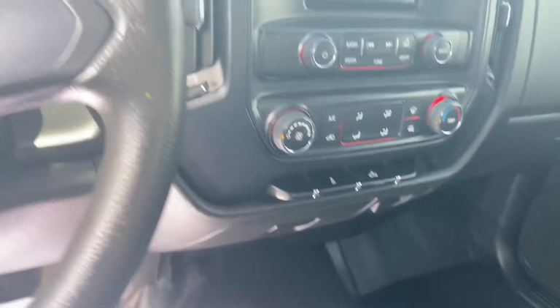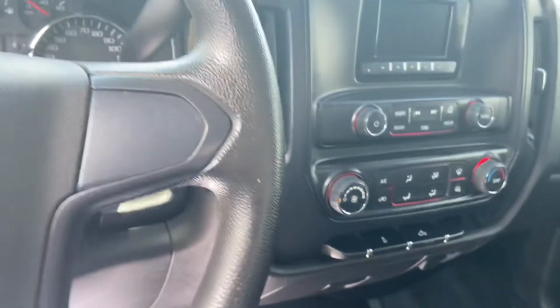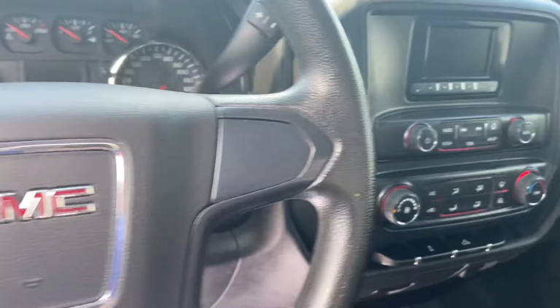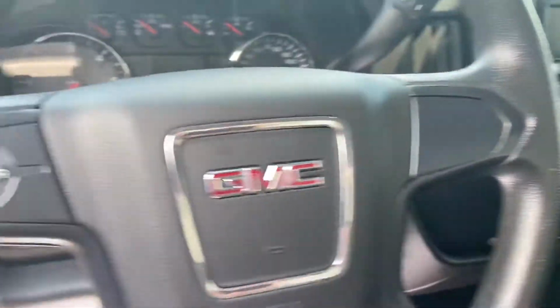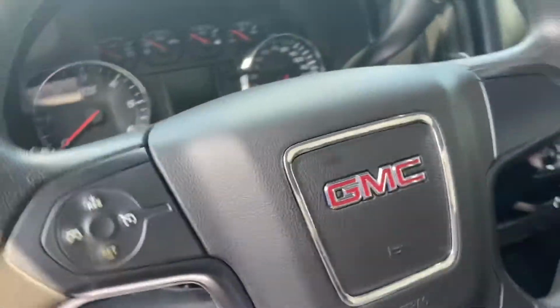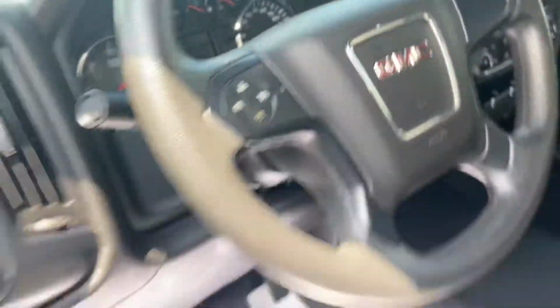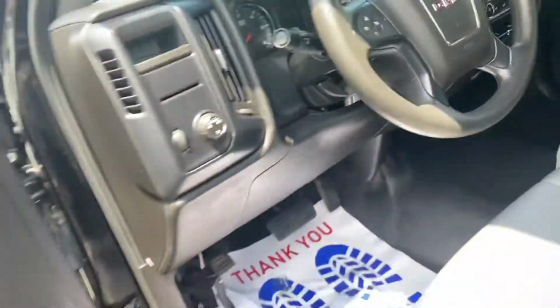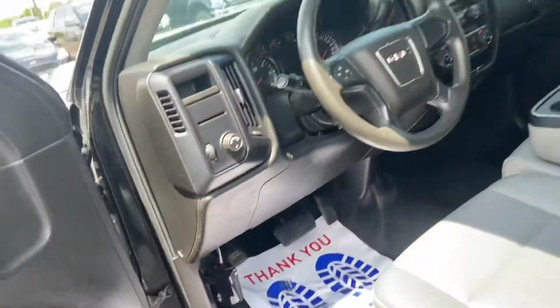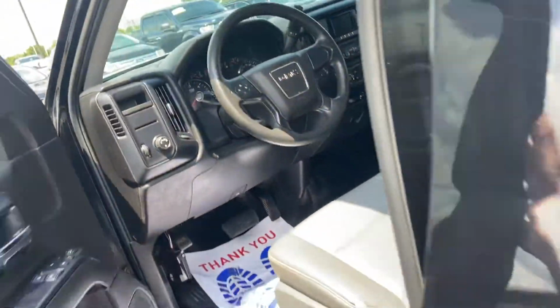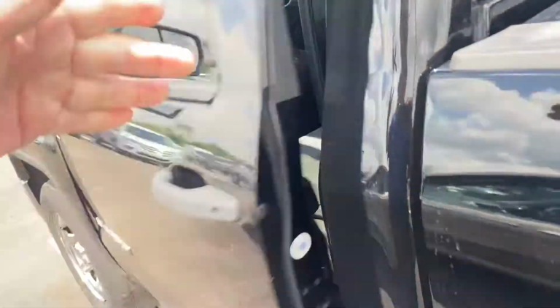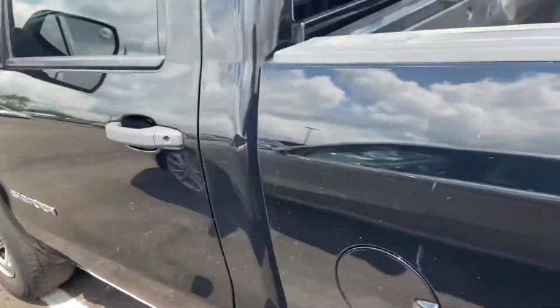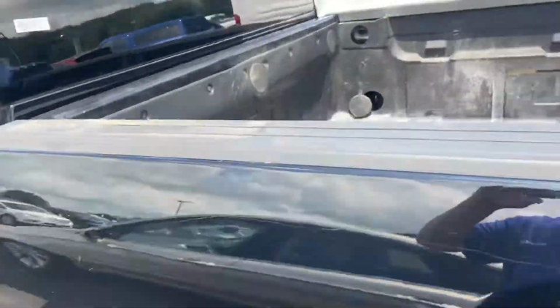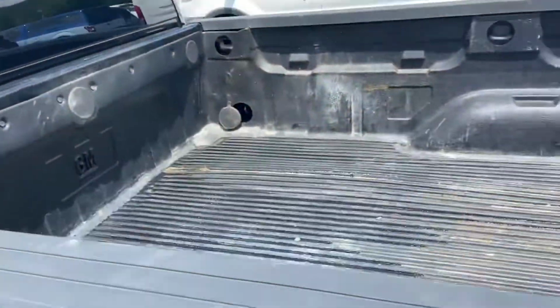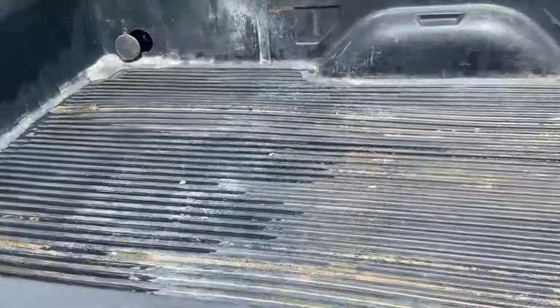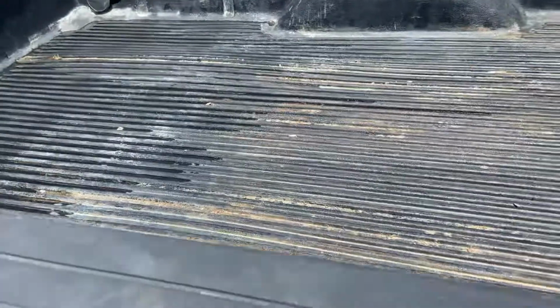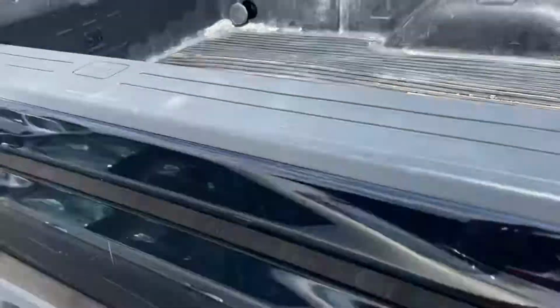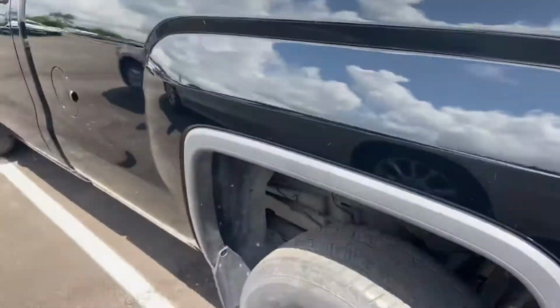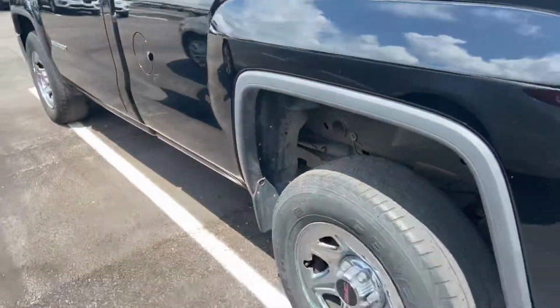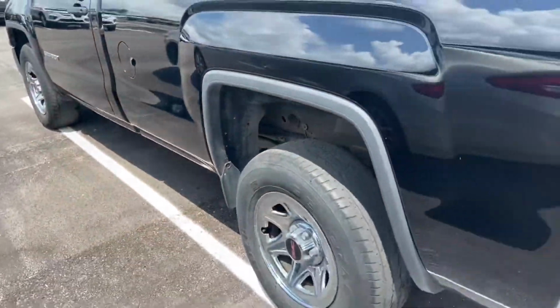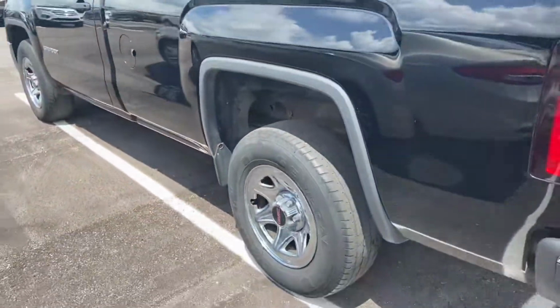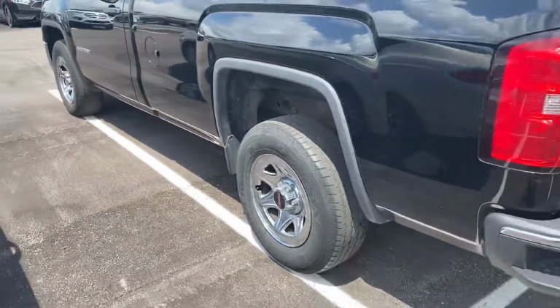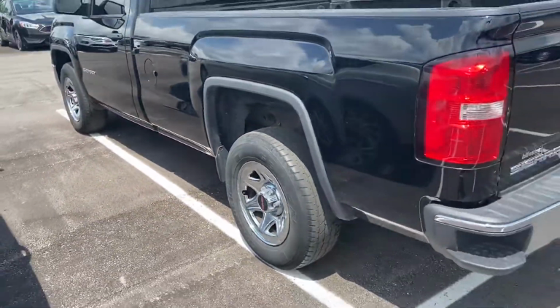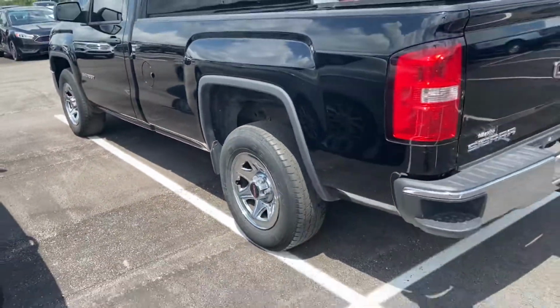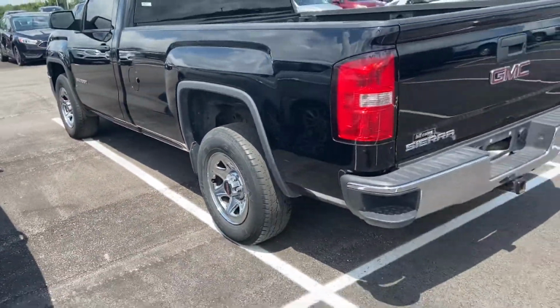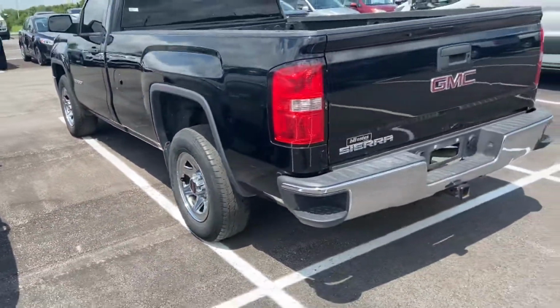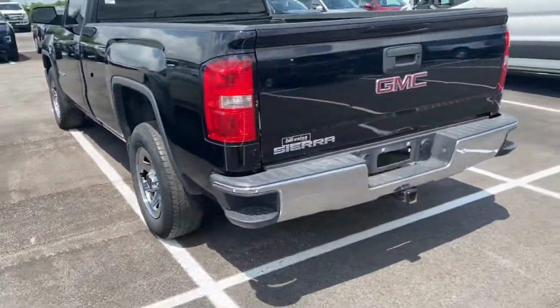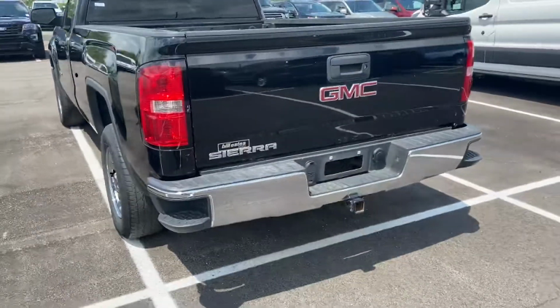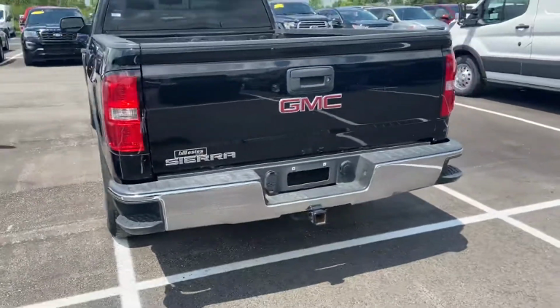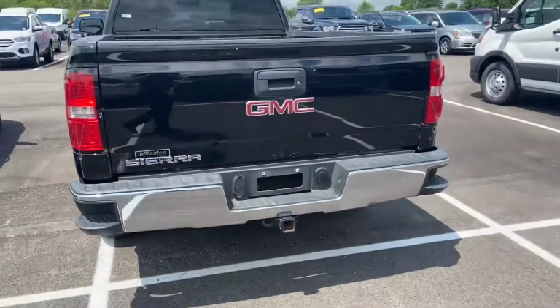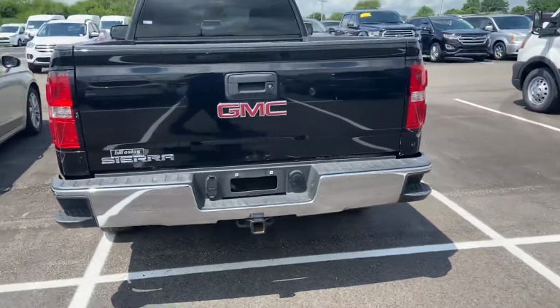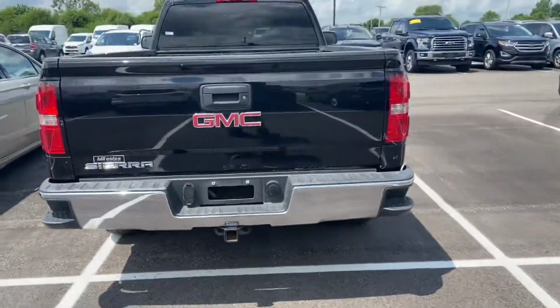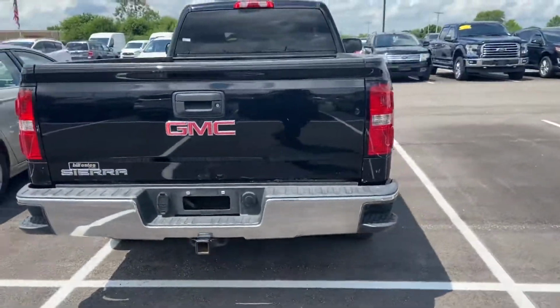Pretty clean on the inside. Nice big console right there. Drop-in bed liner. Eight-foot bed. Tow hitch.